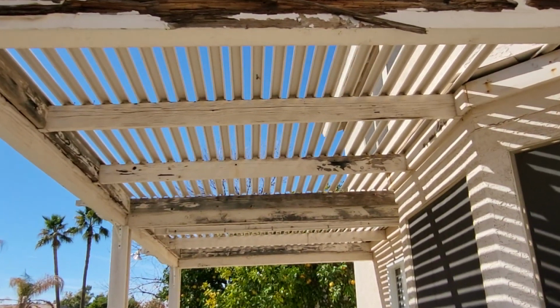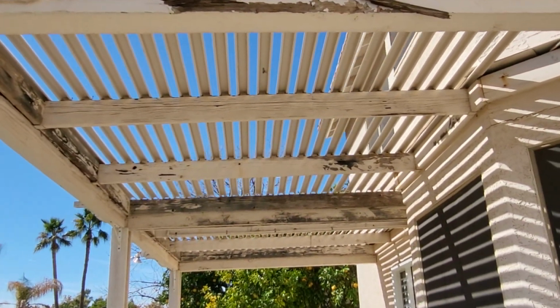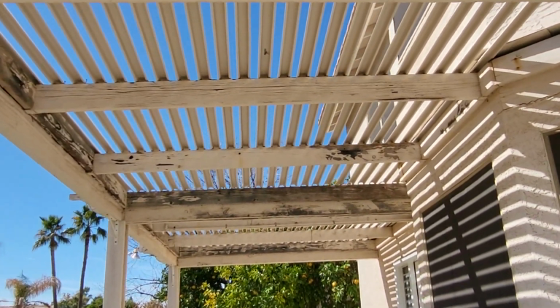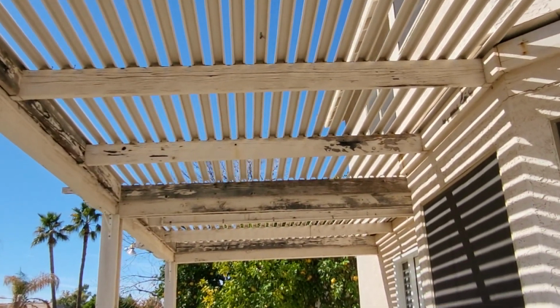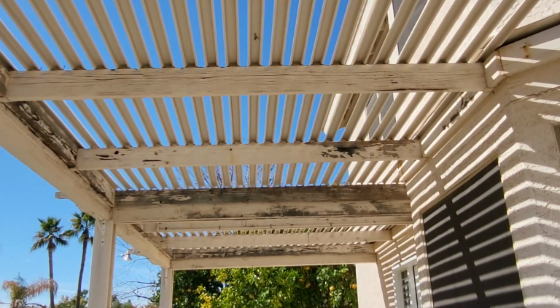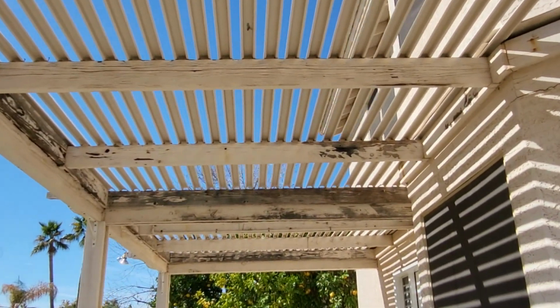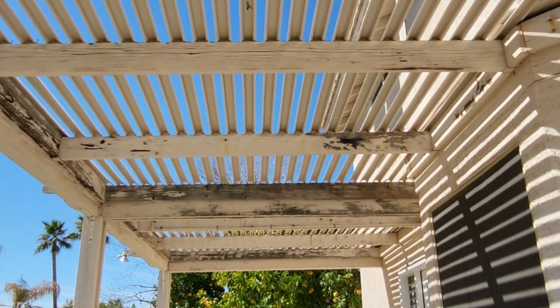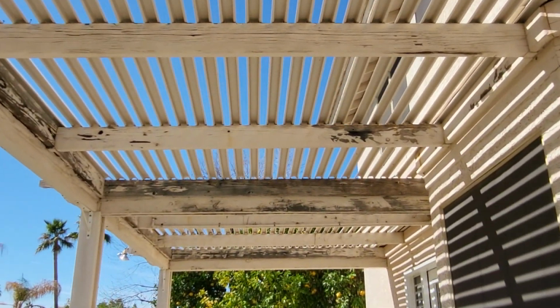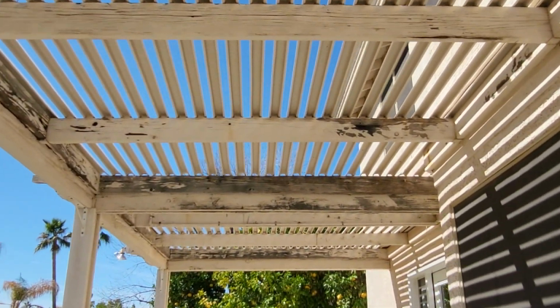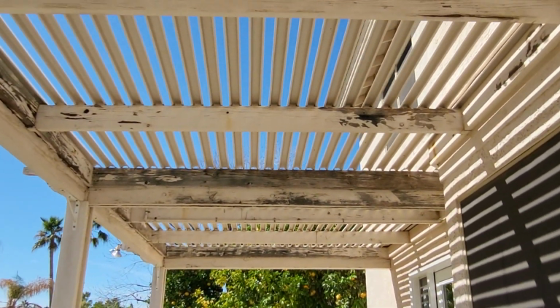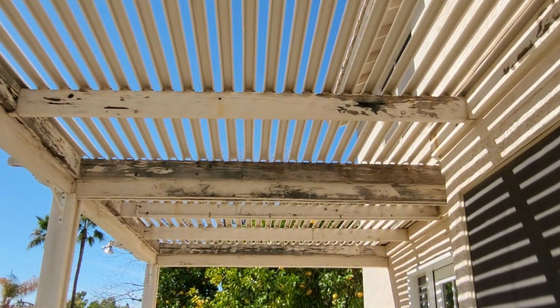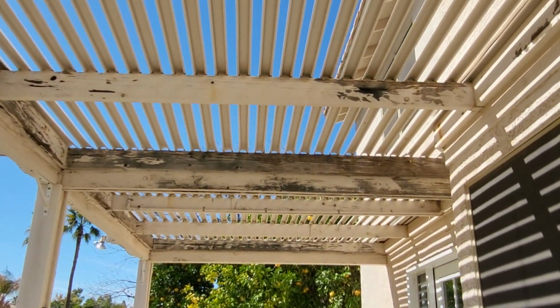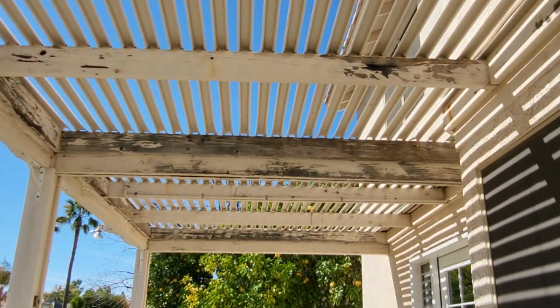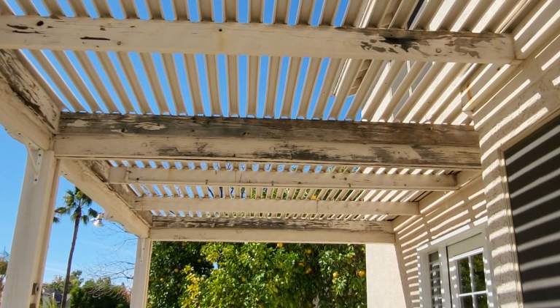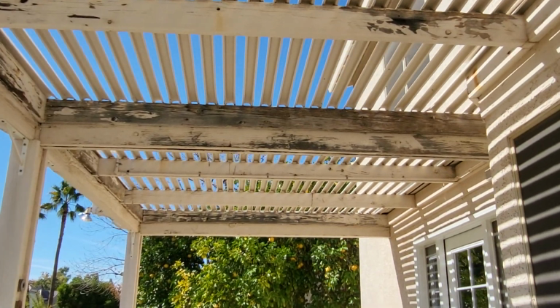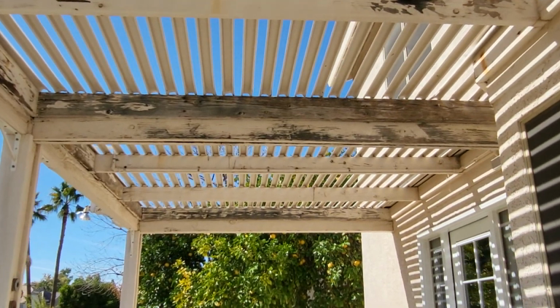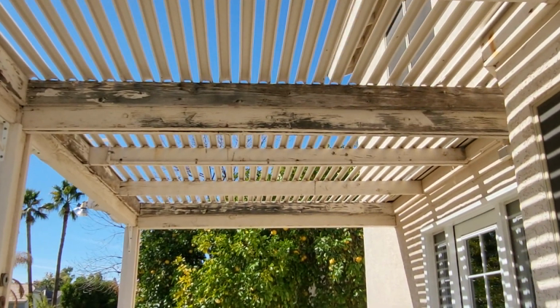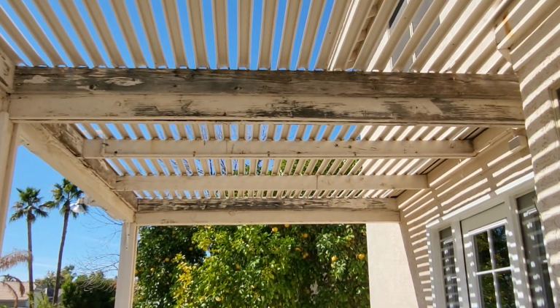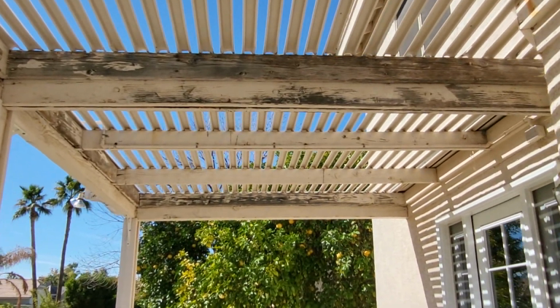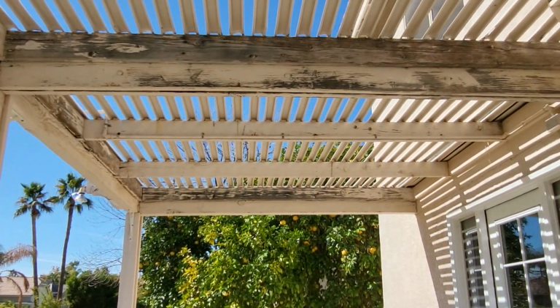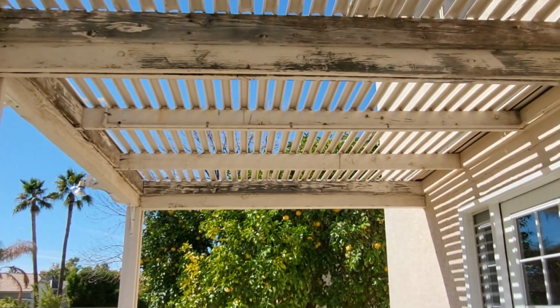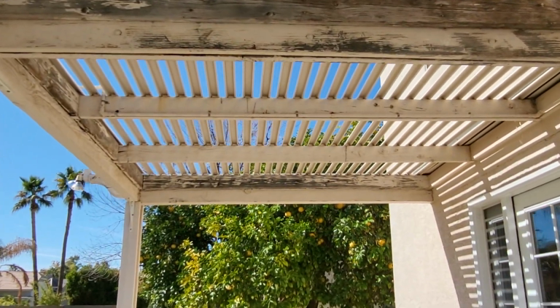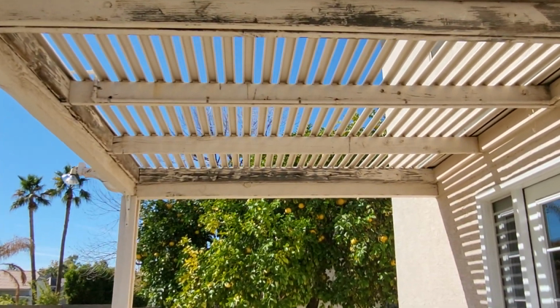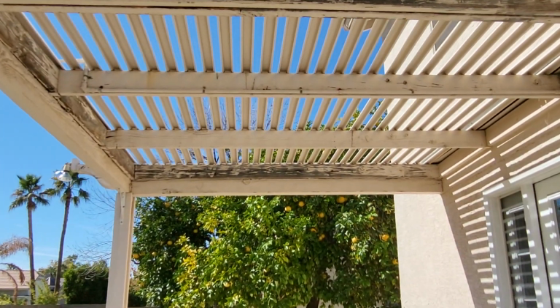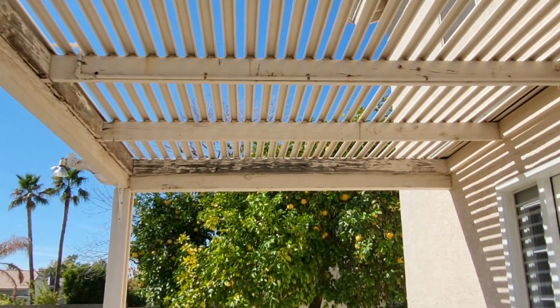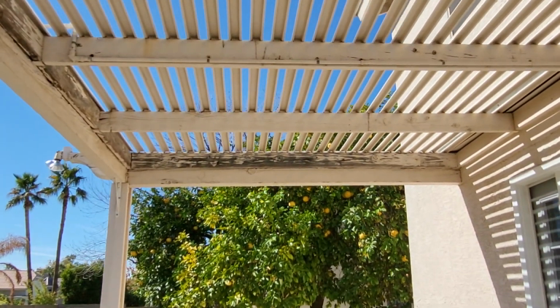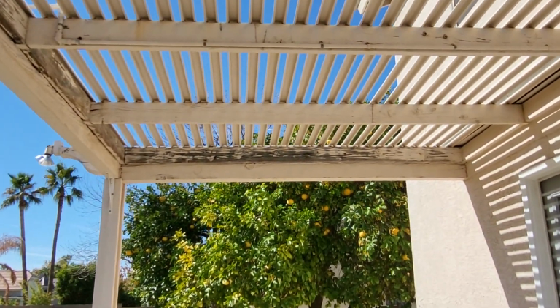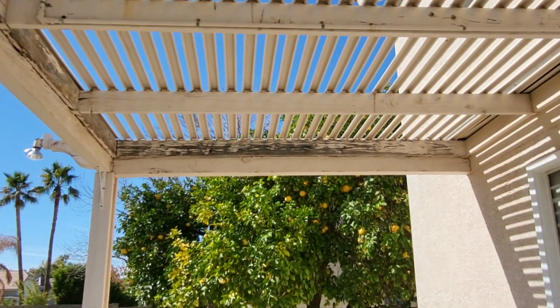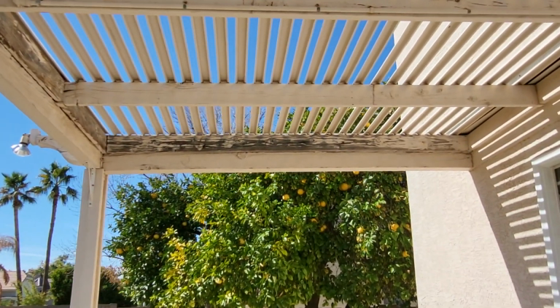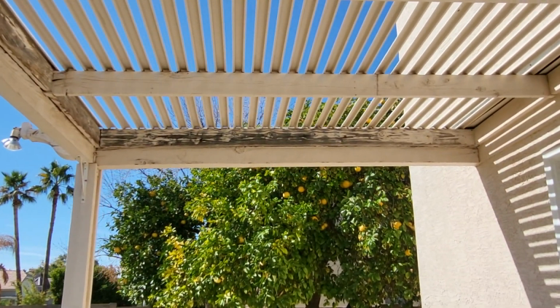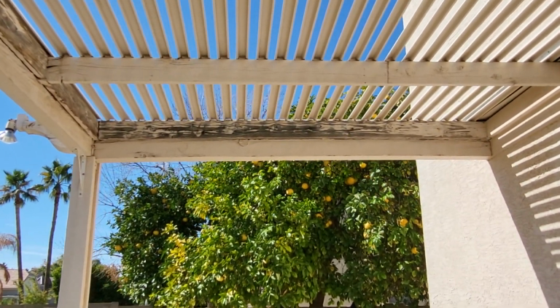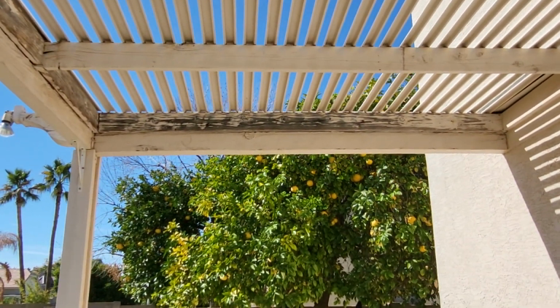I'll walk underneath so you can see the top. We'll look at the three posts here in a minute.